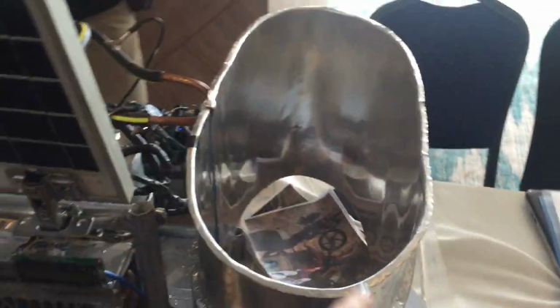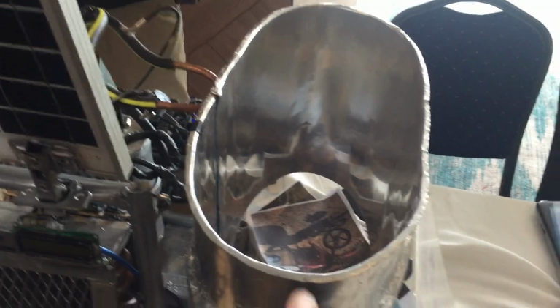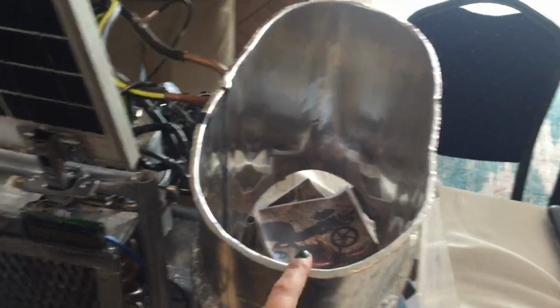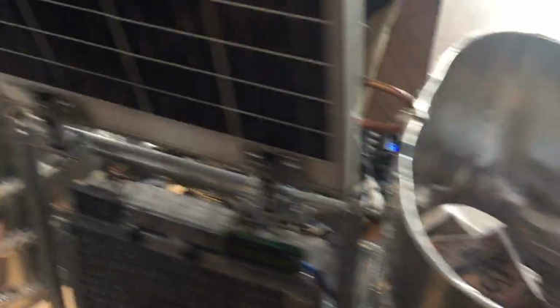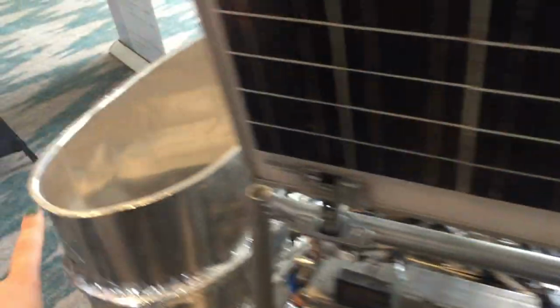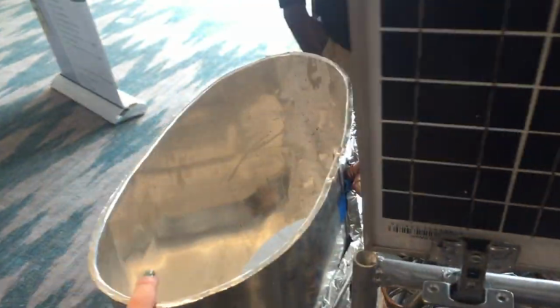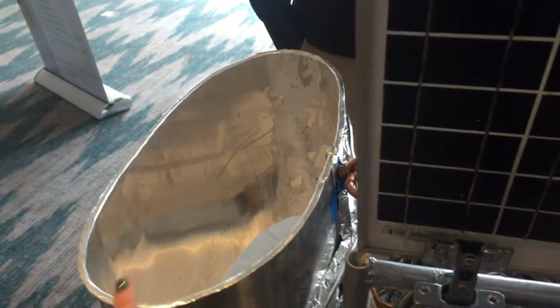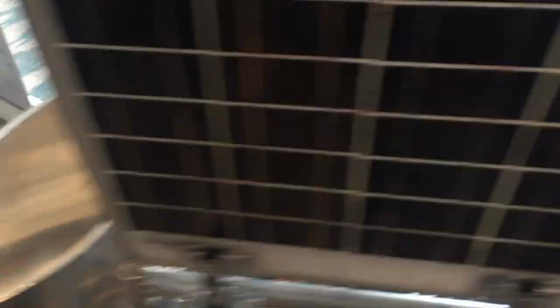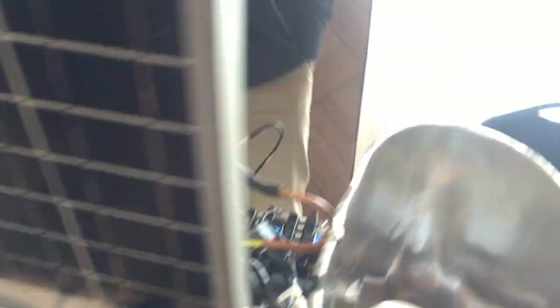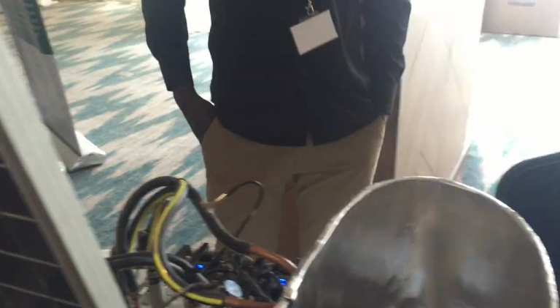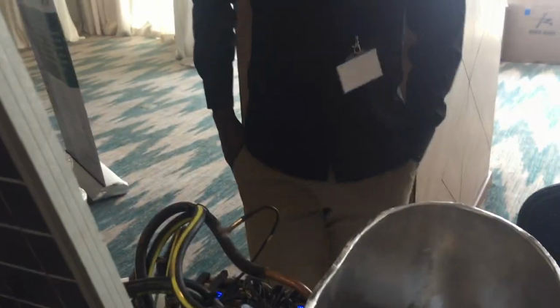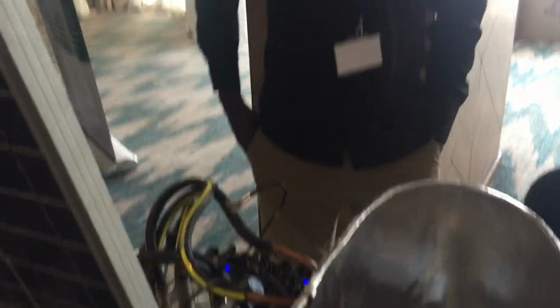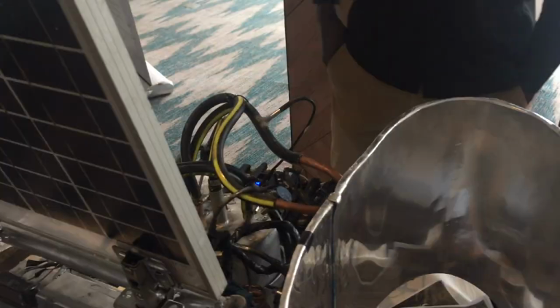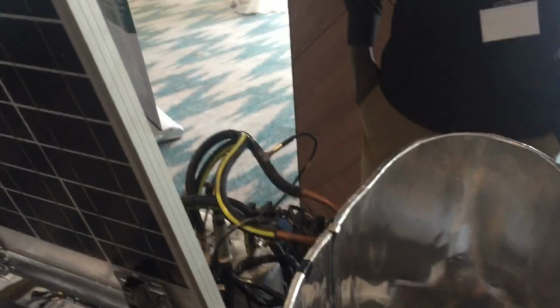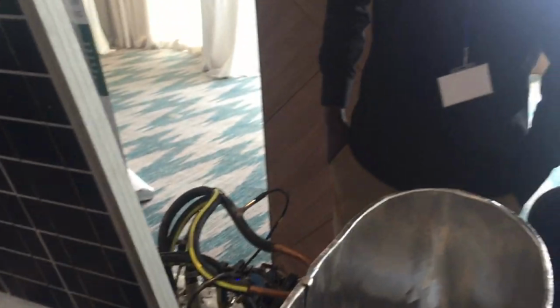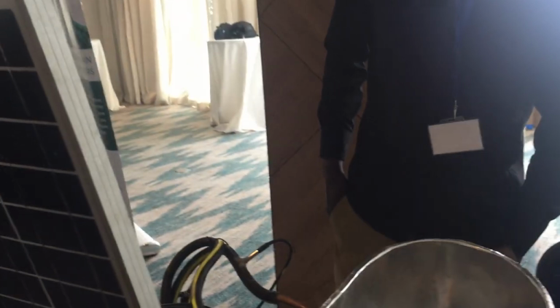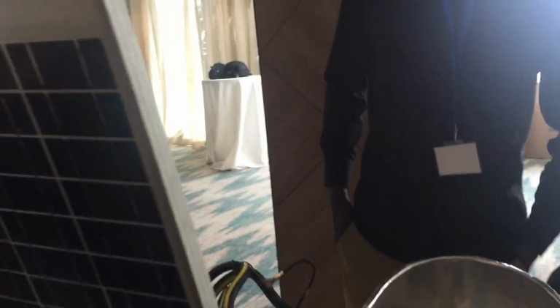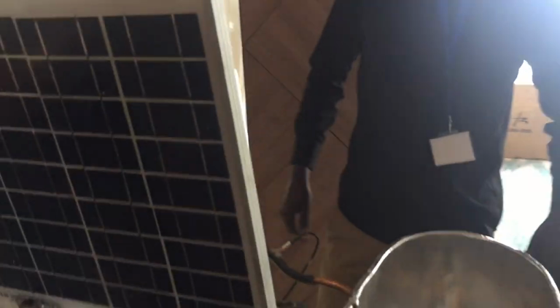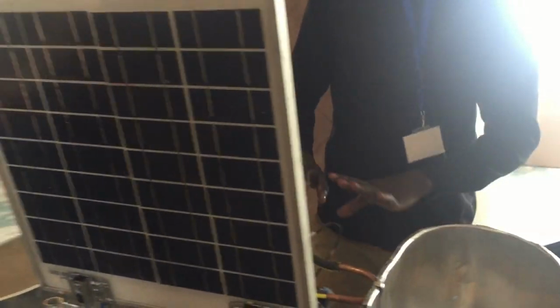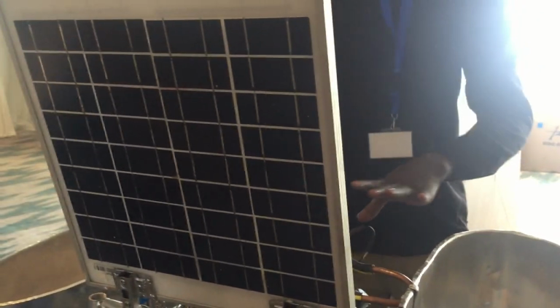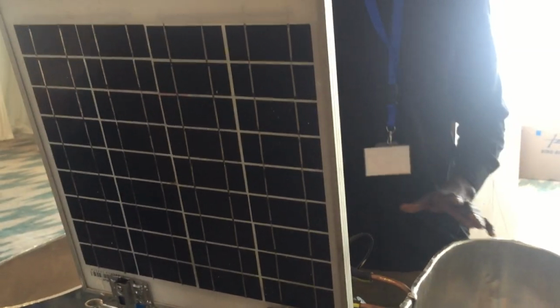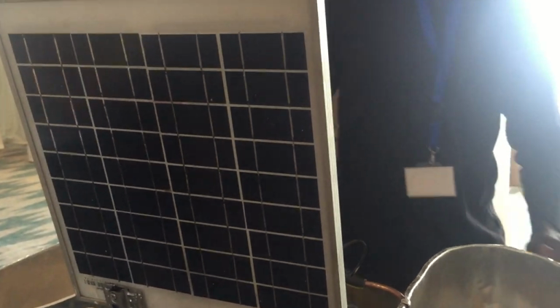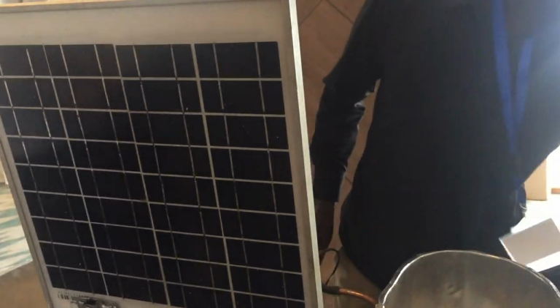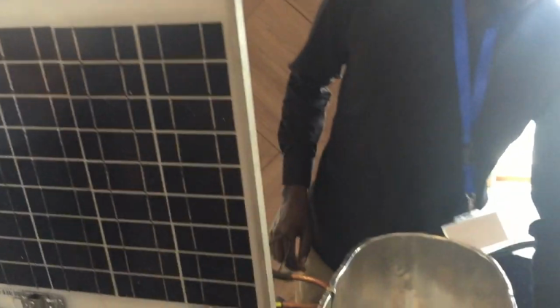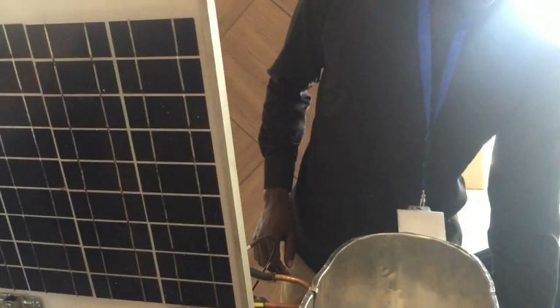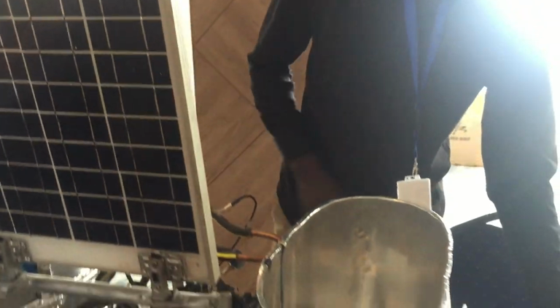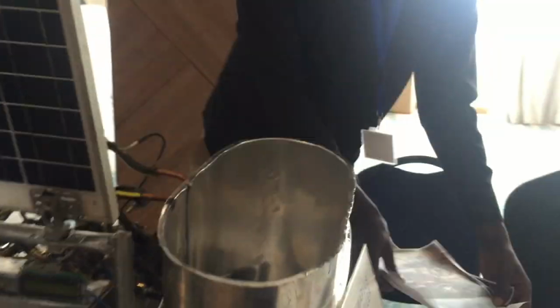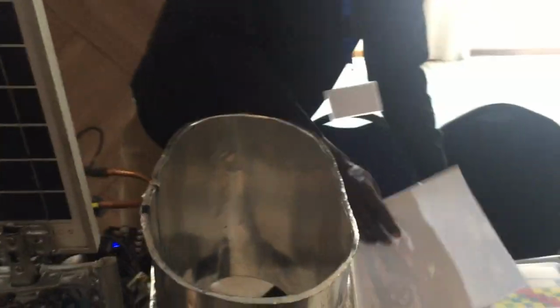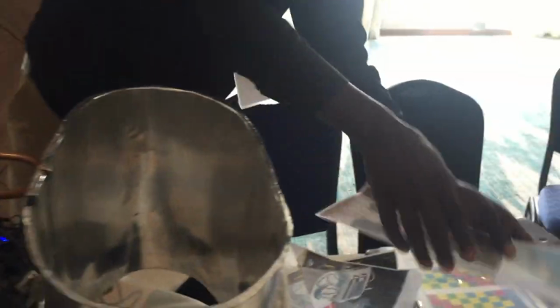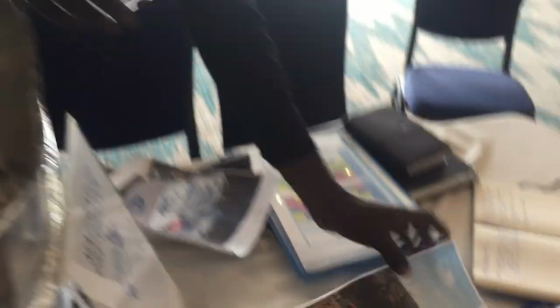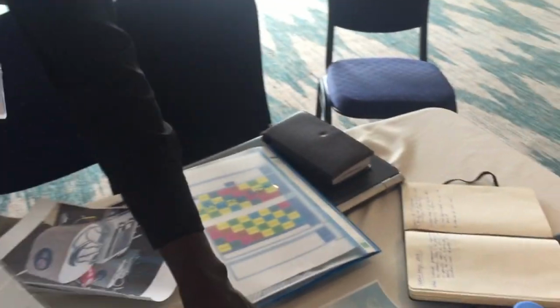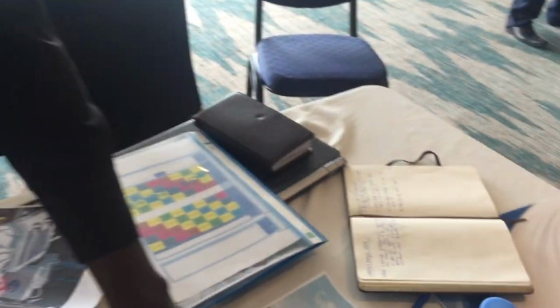Milk goes in here and in here. This is attached to the back of a motorcycle or boda. And the inside of a motorcycle — yes, so this is the unit.